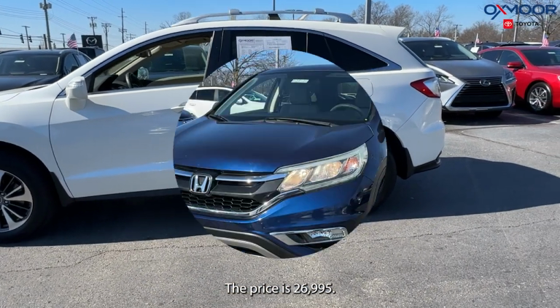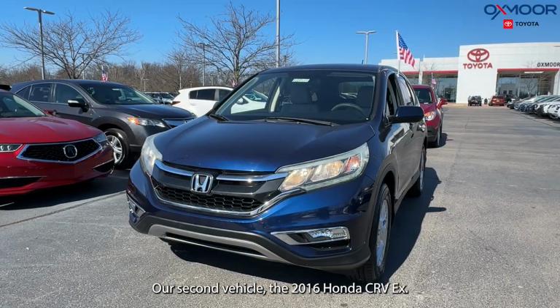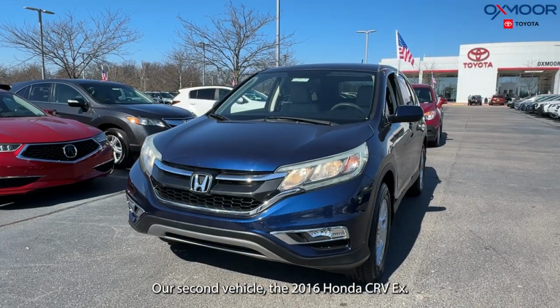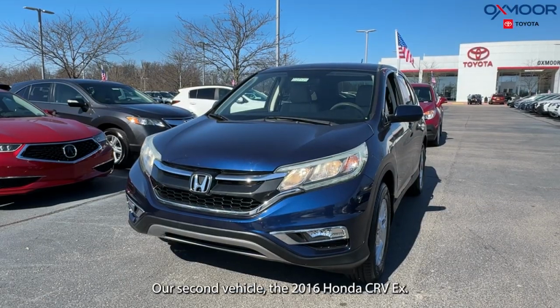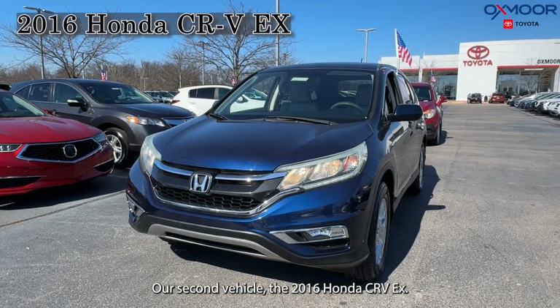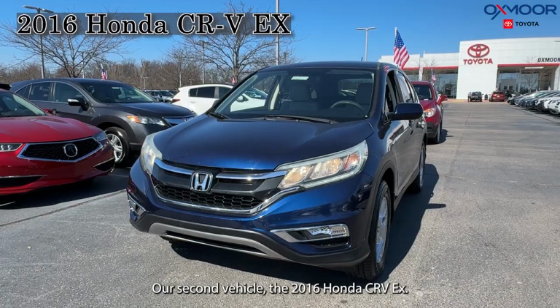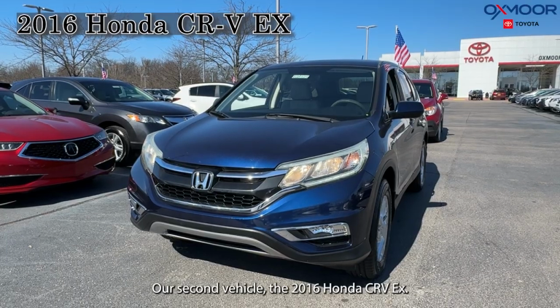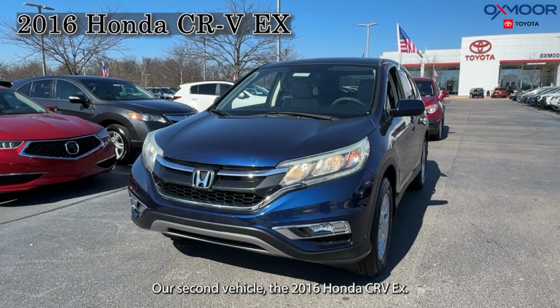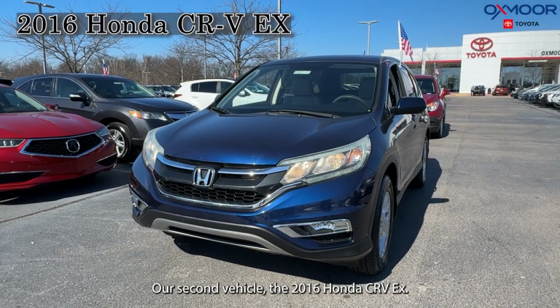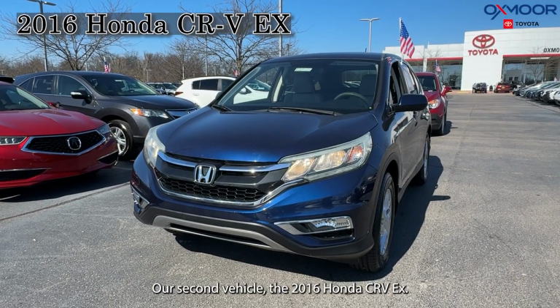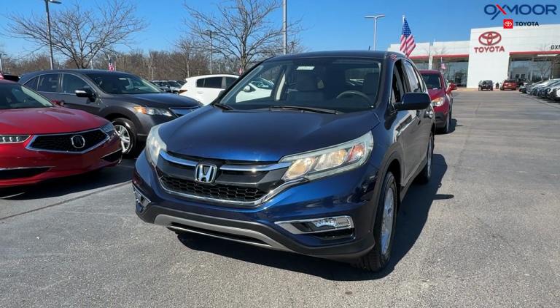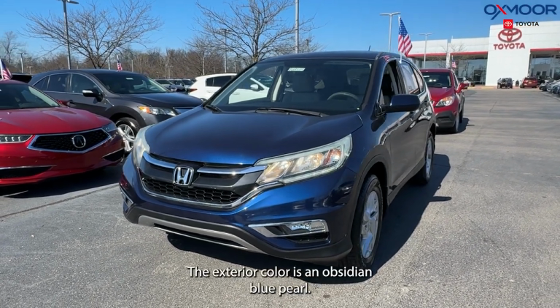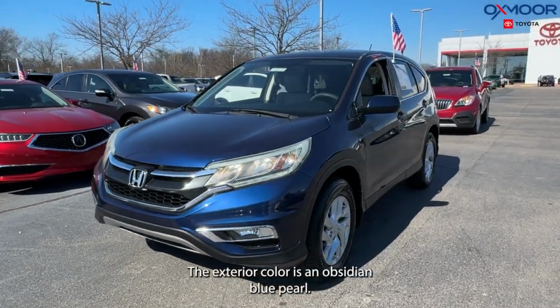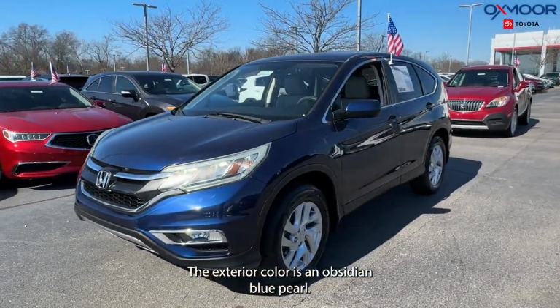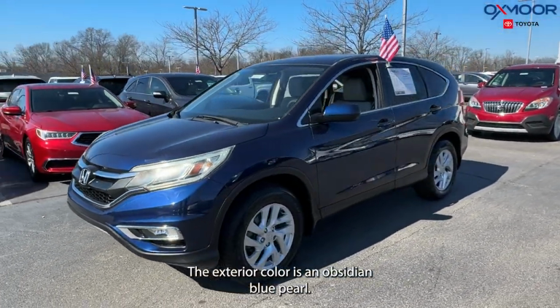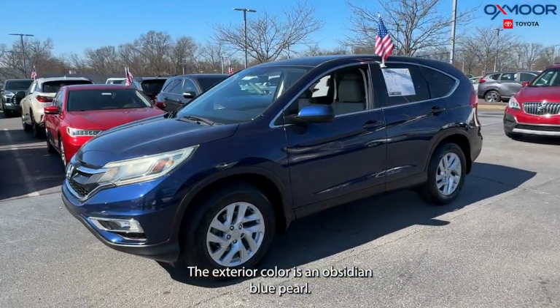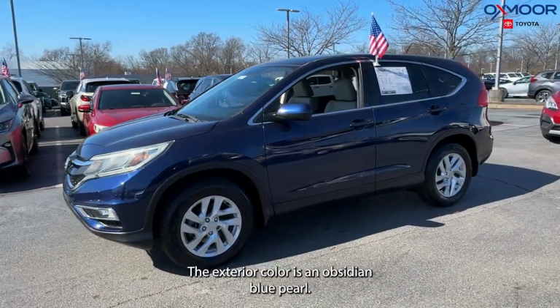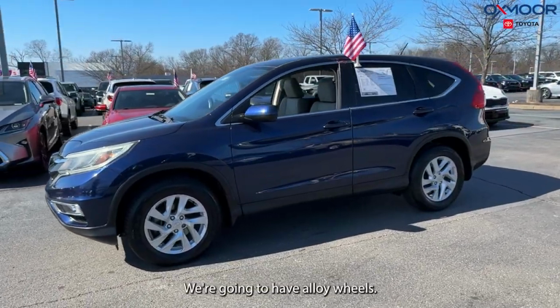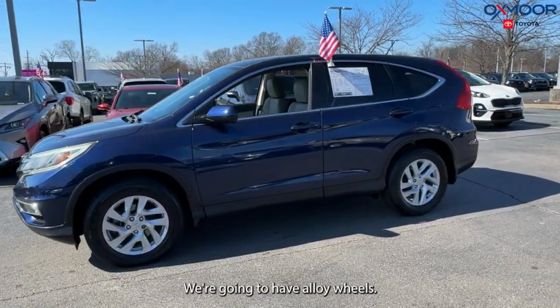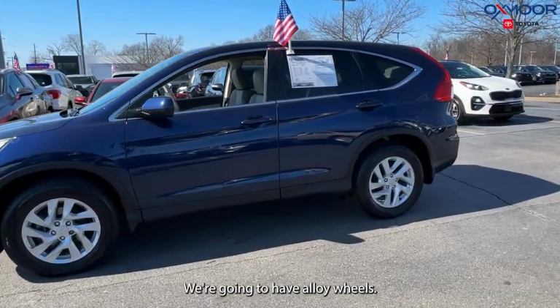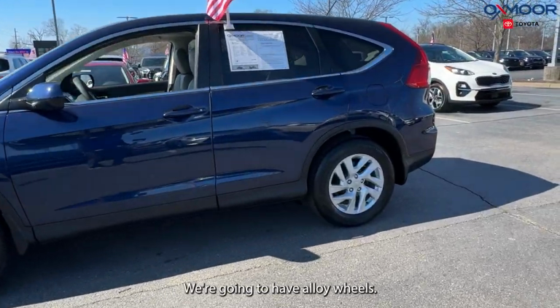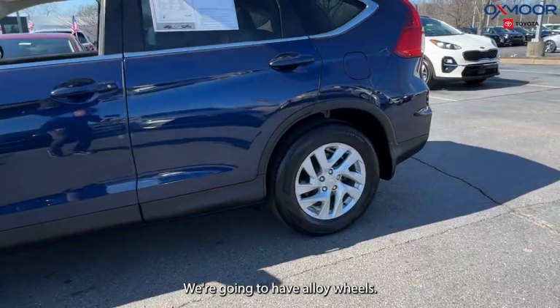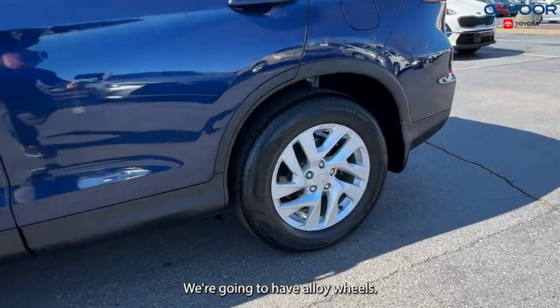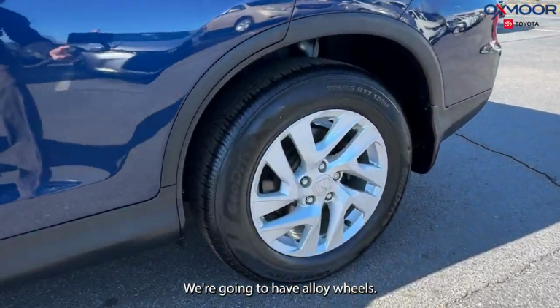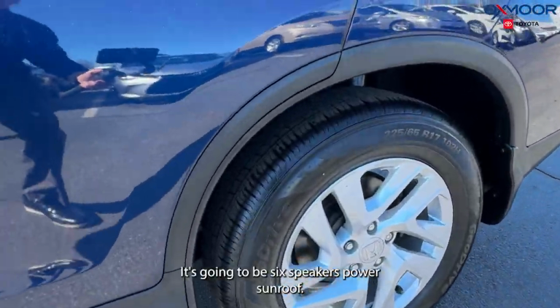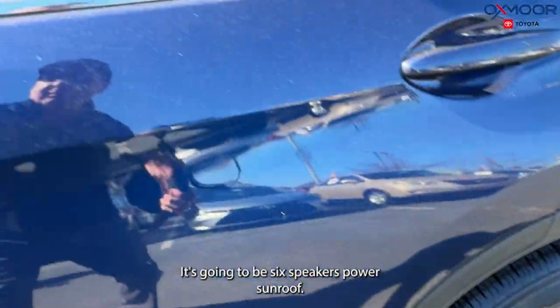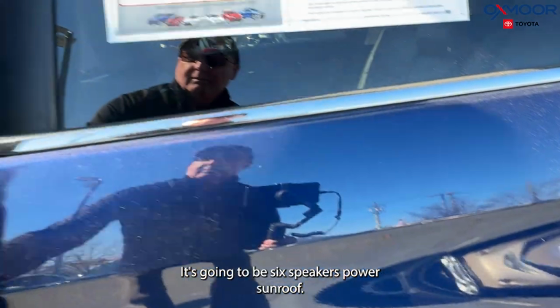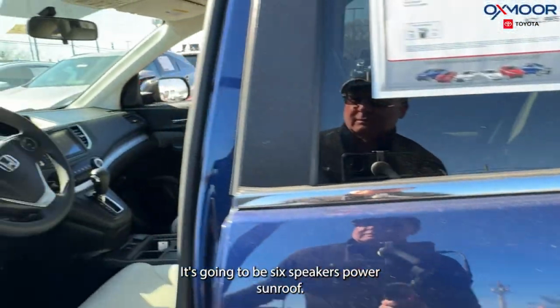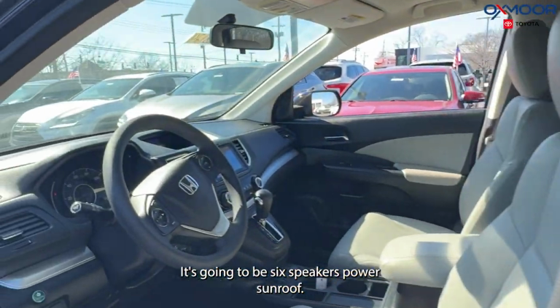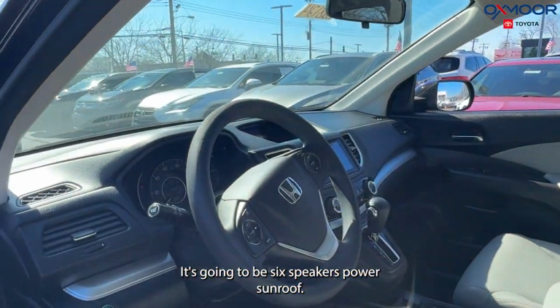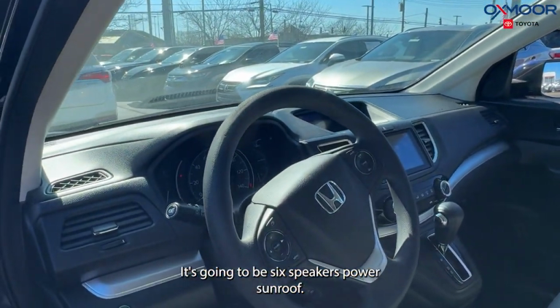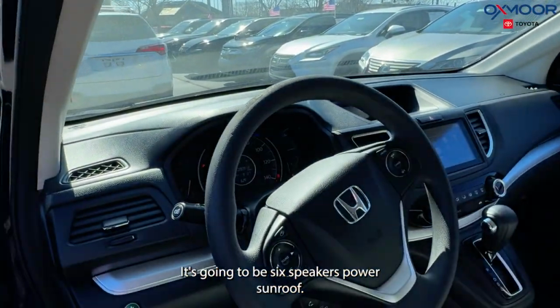Our second vehicle is a 2016 Honda CR-V EX. The exterior color is in an obsidian blue pearl. We're going to have alloy wheels. There's going to be six speakers and a power sunroof.